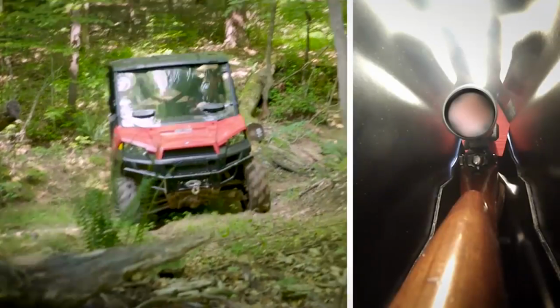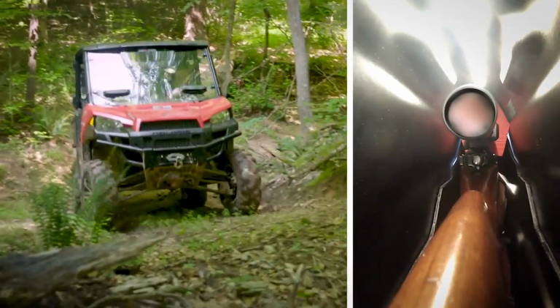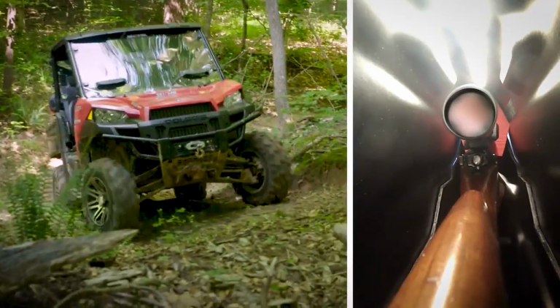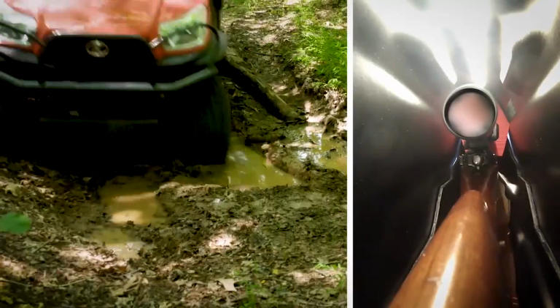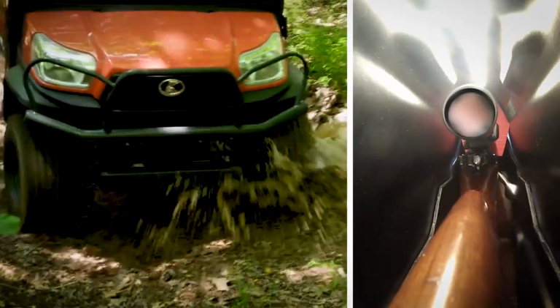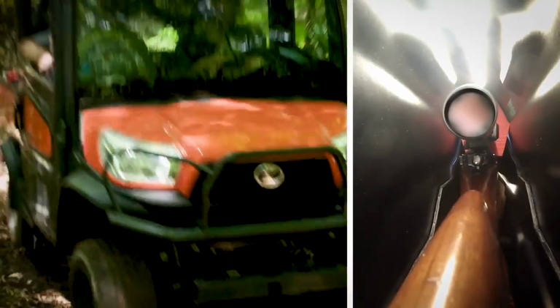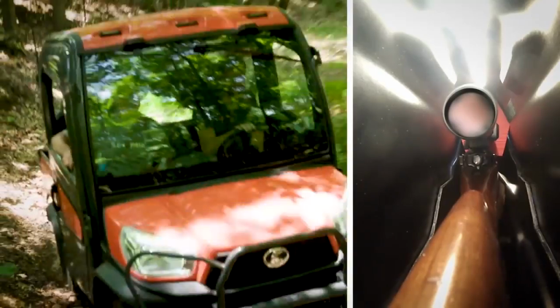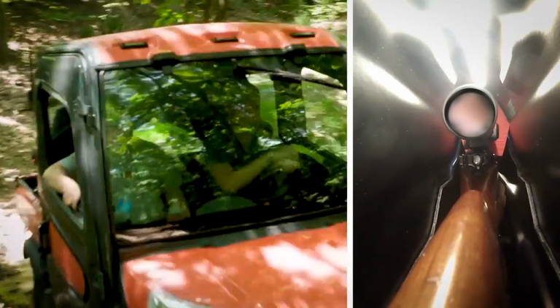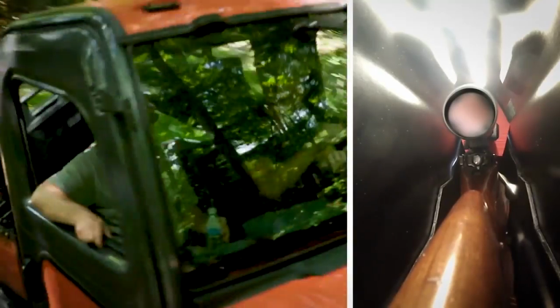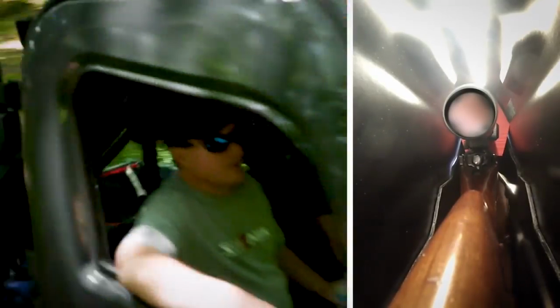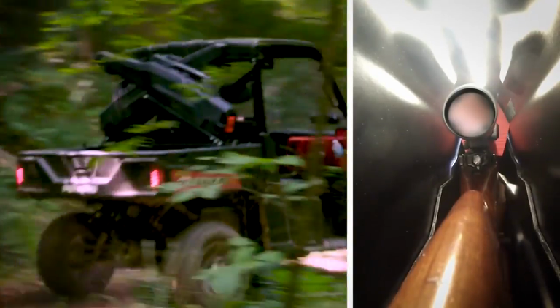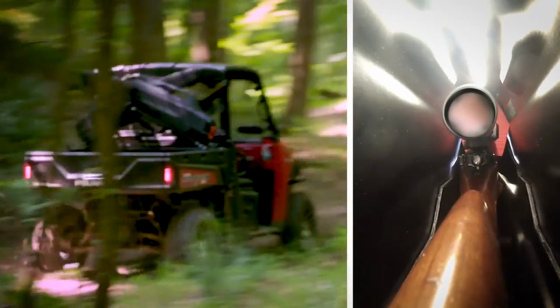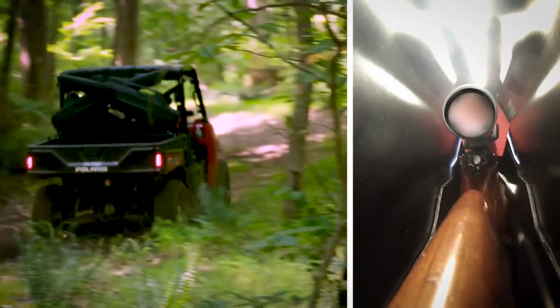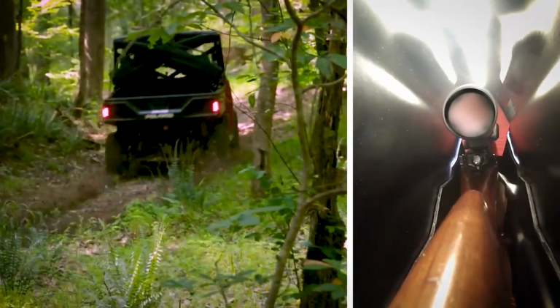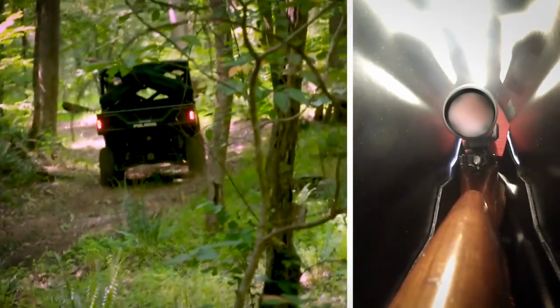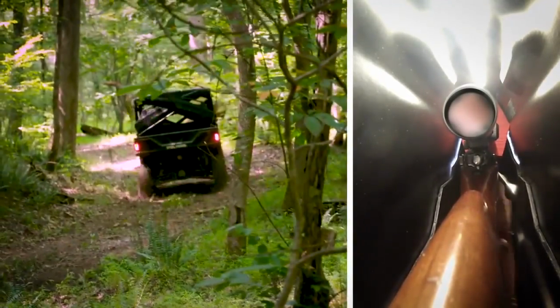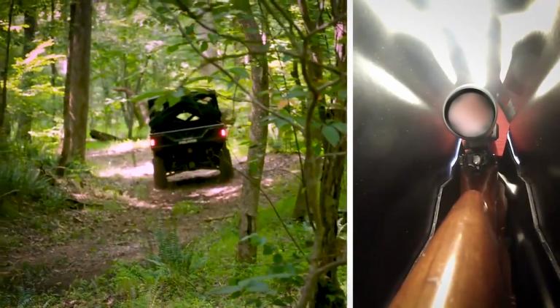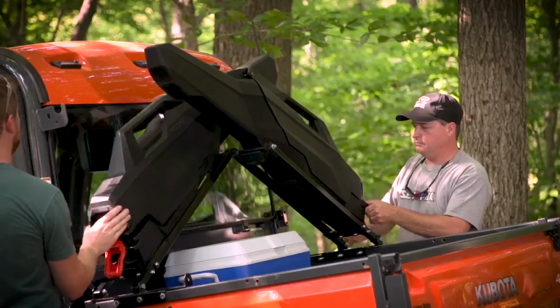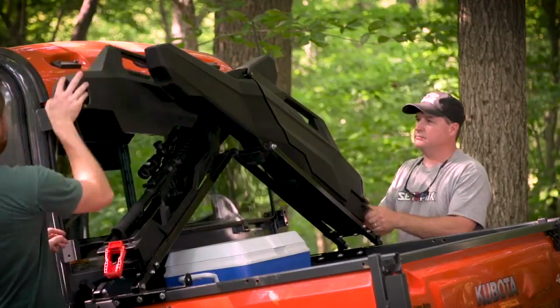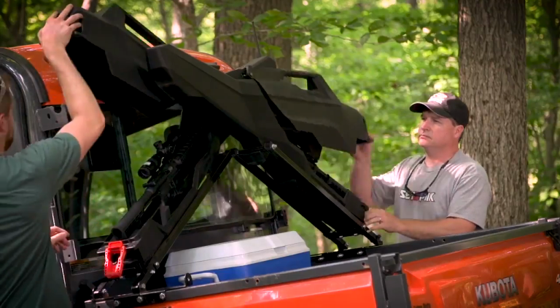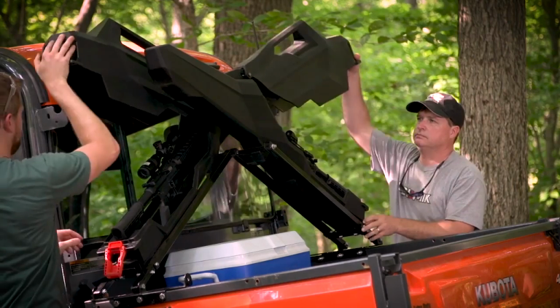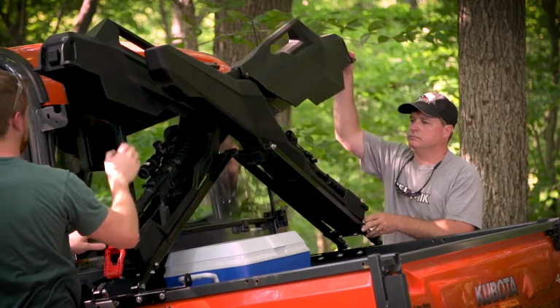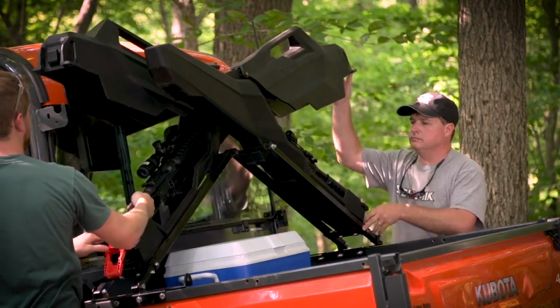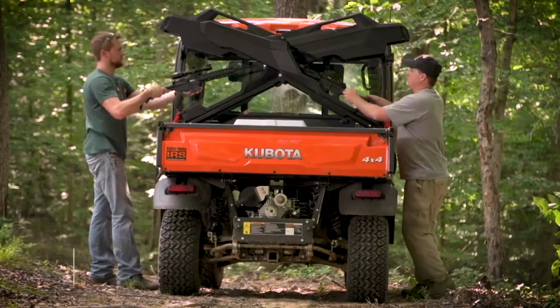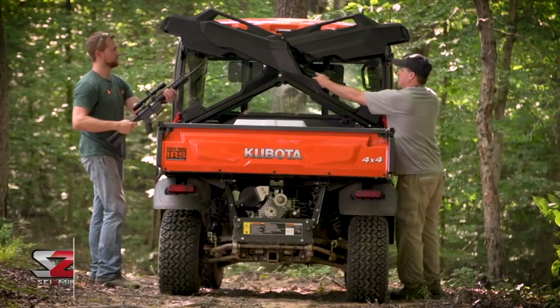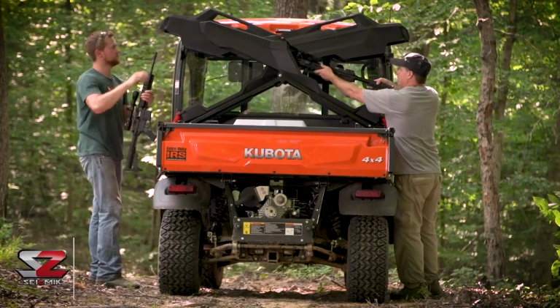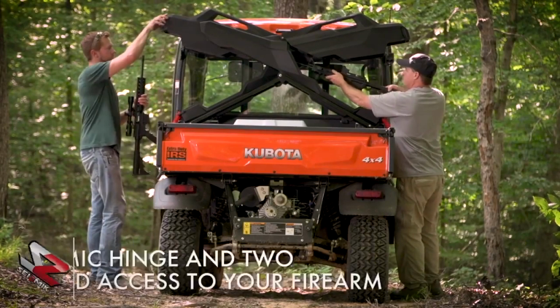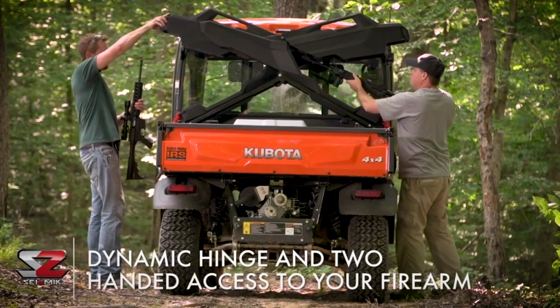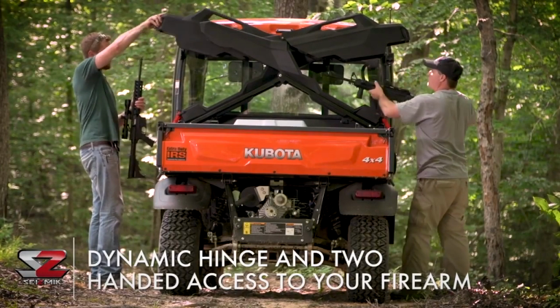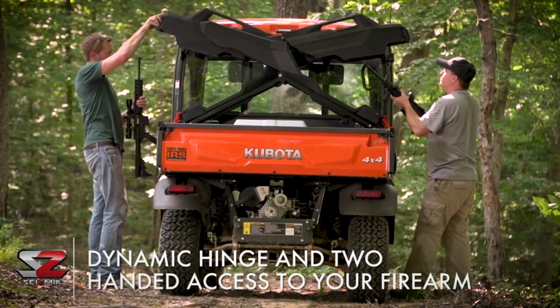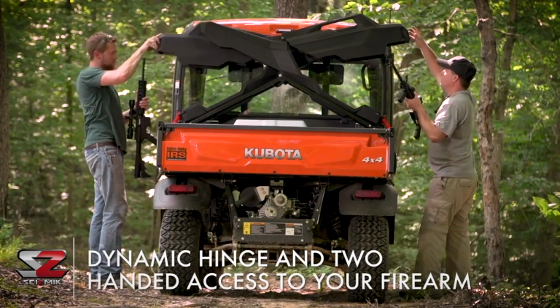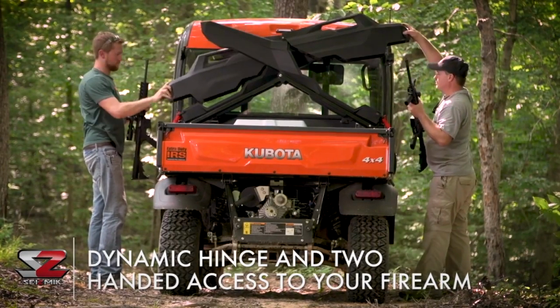Even after the toughest terrain, your firearm will emerge with the scope zeroed, ready for action. The dynamic hinge lid opens easily and stays up, allowing two-handed access to your firearm.